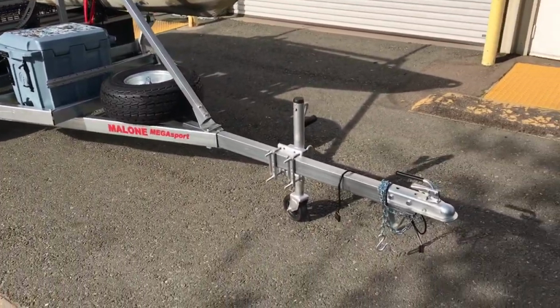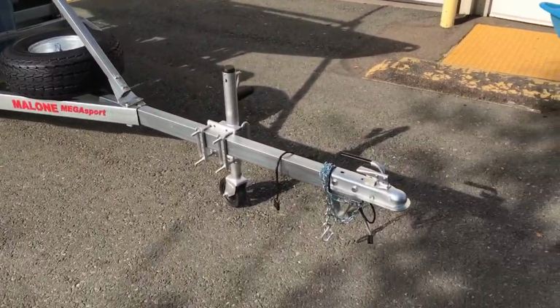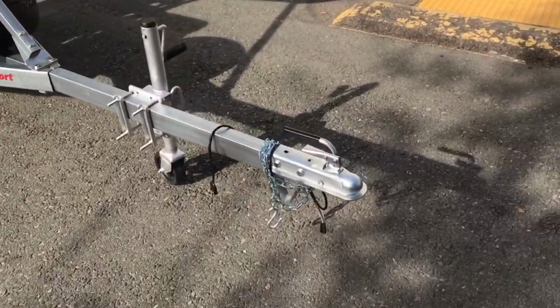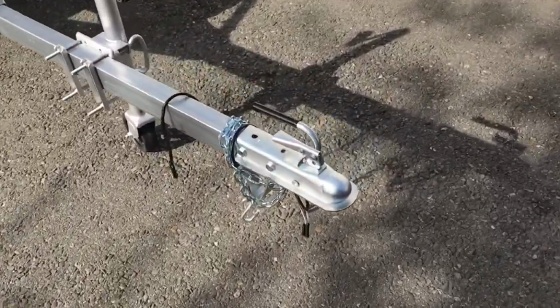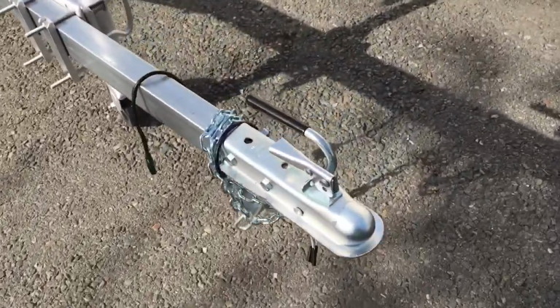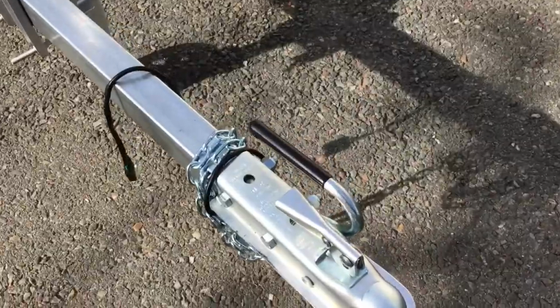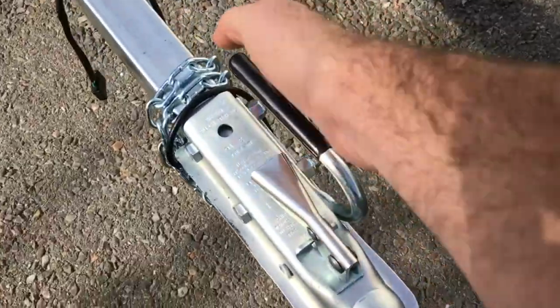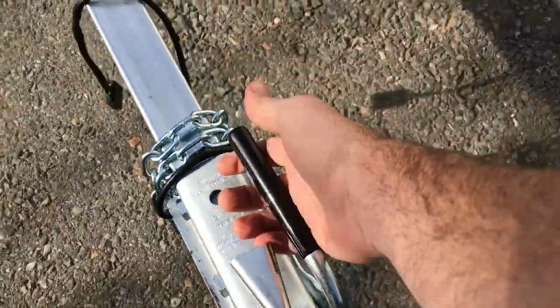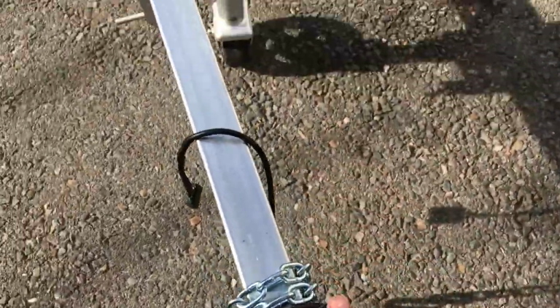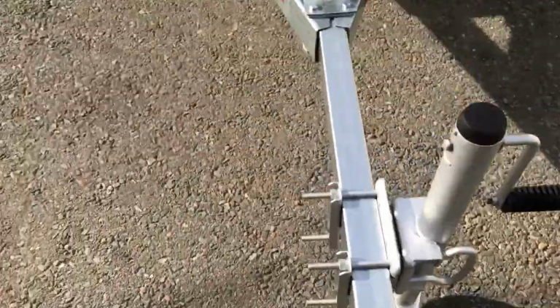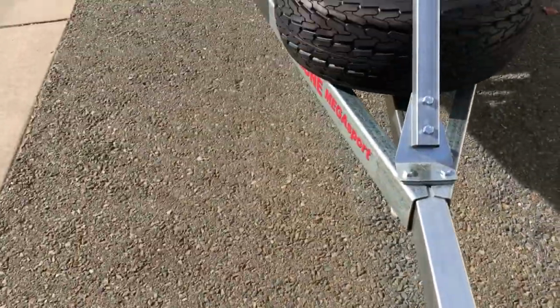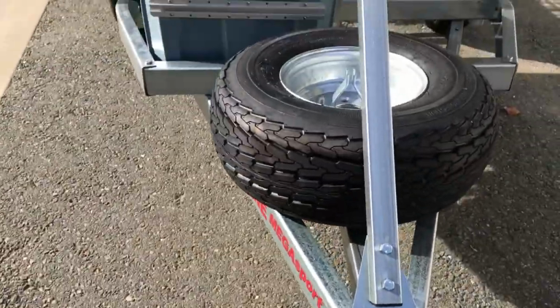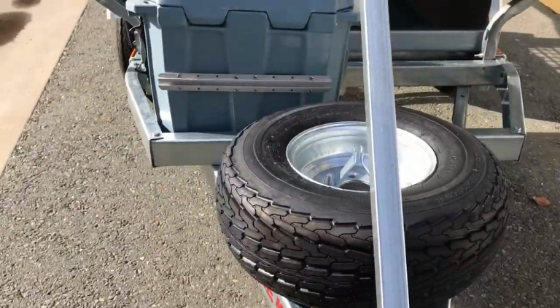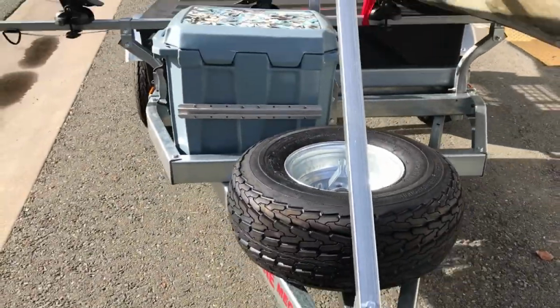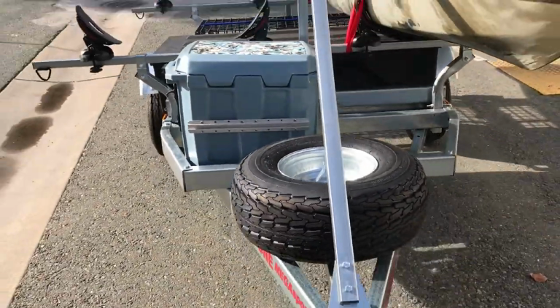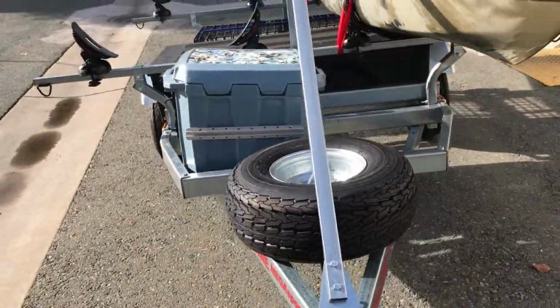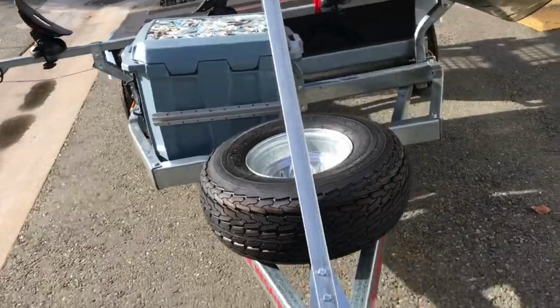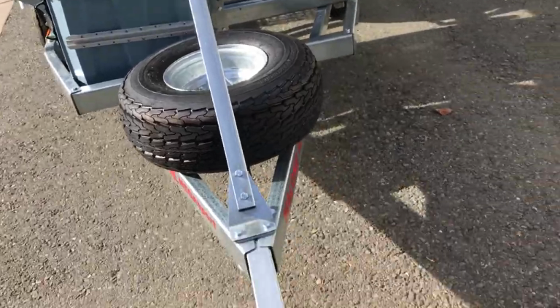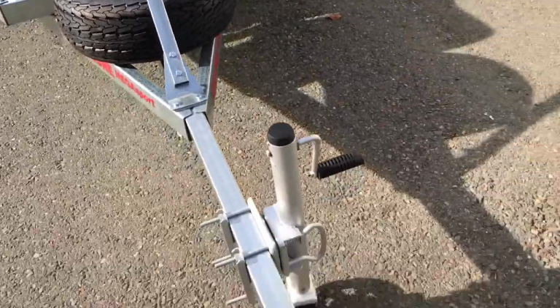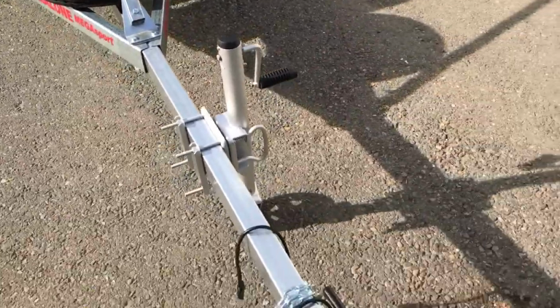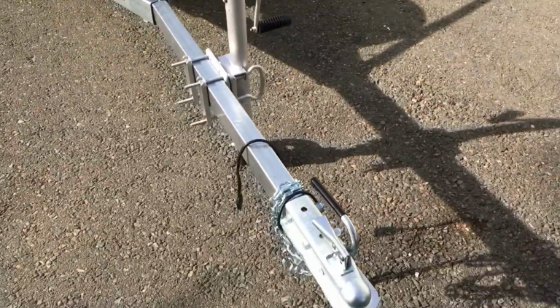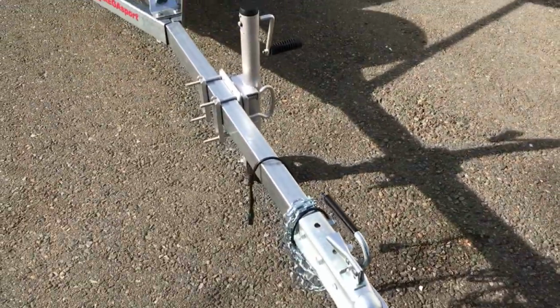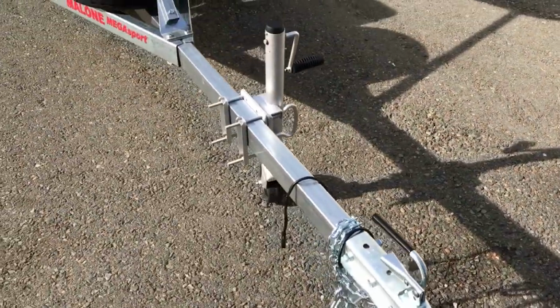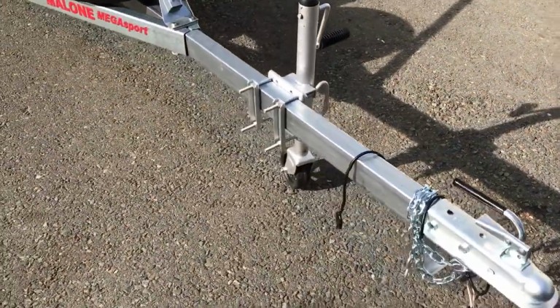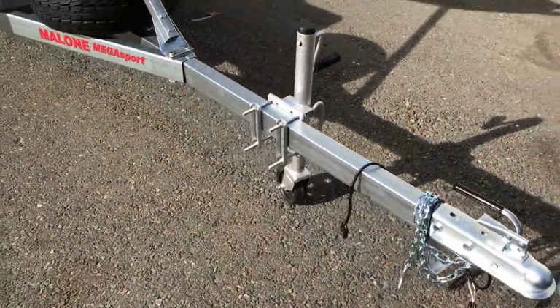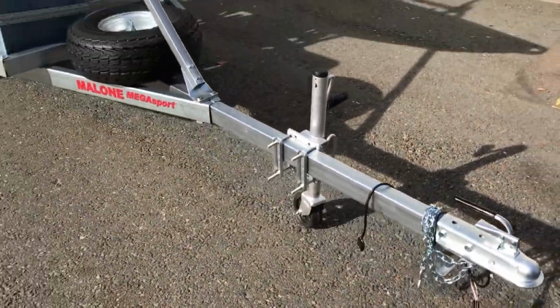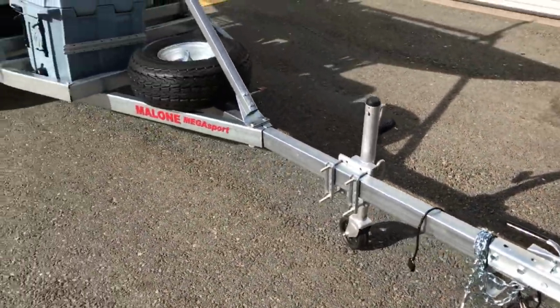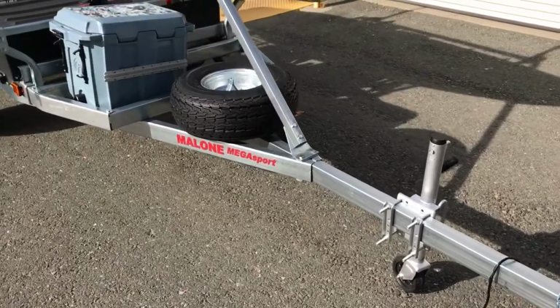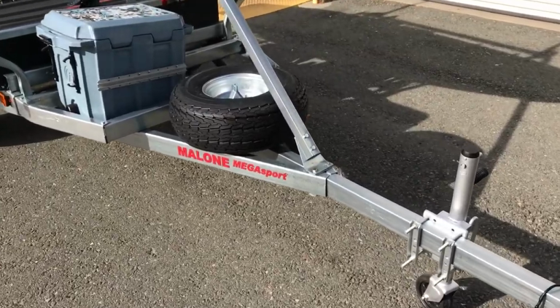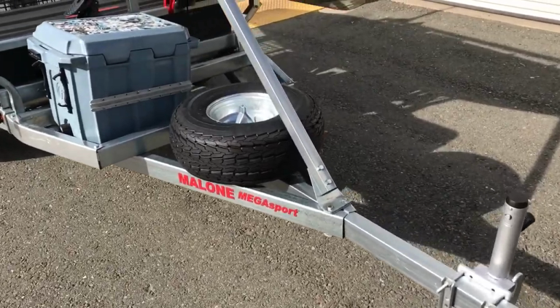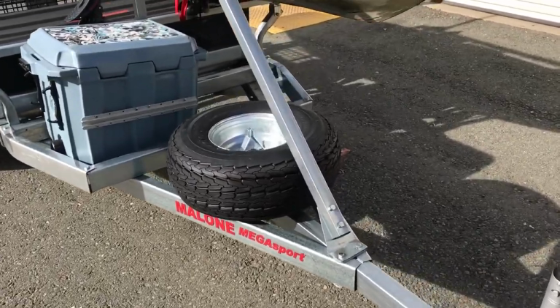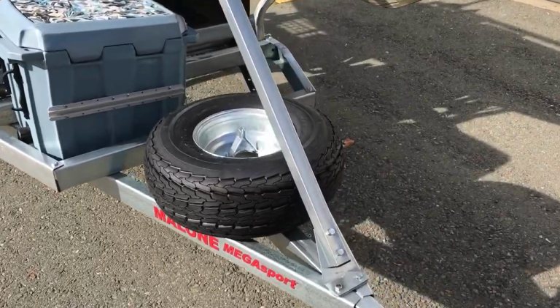Starting from the front to the back, you've got this little portable handle so if you want to pick this trailer up and move it around it's a one-man job. It does have the little caster wheel on the front too that flips up out of the way once you get it hooked onto your hitch, but it's nice to be able to handle it by yourself.